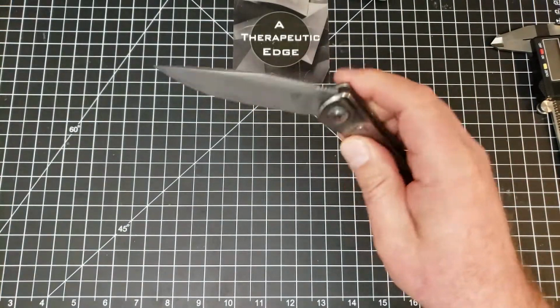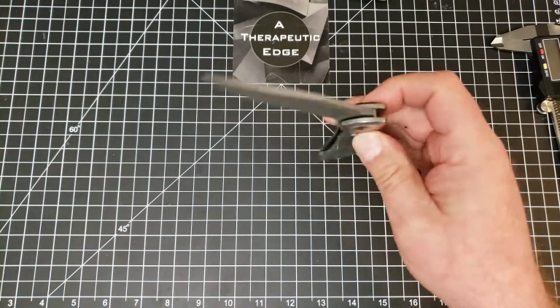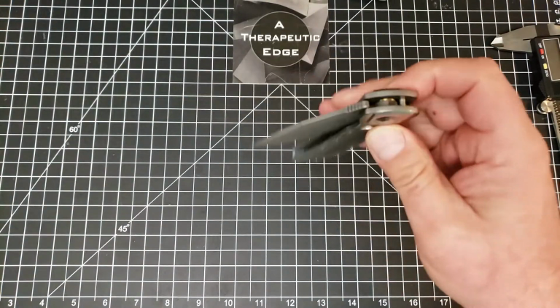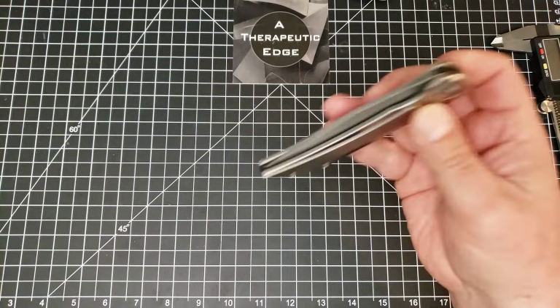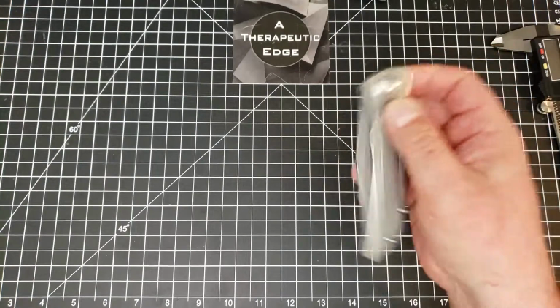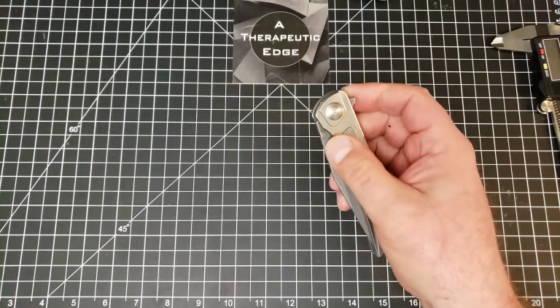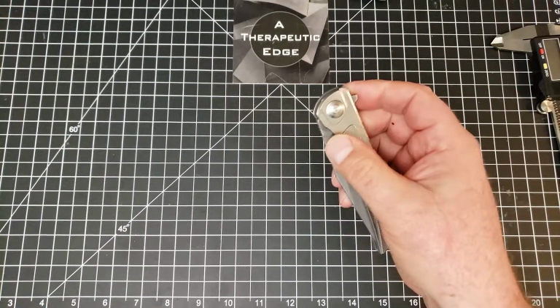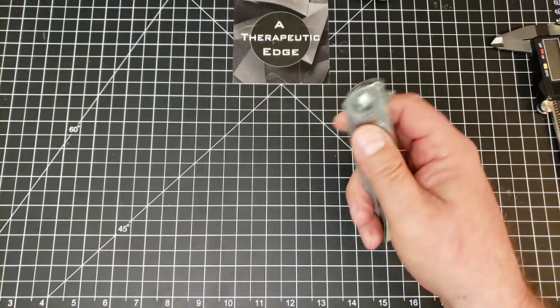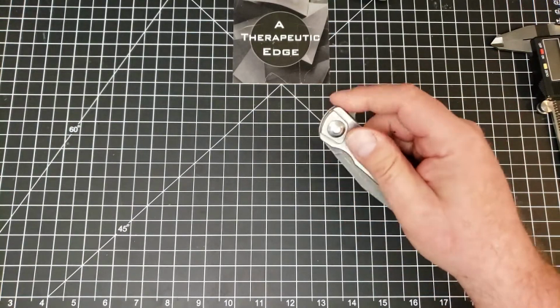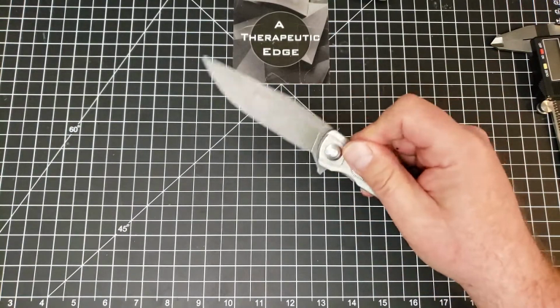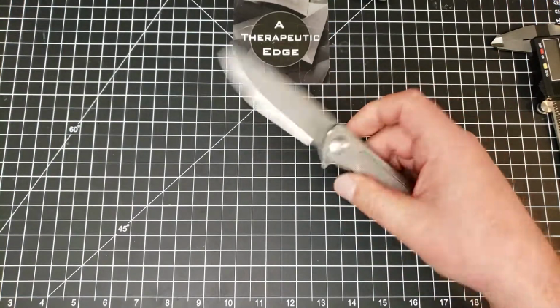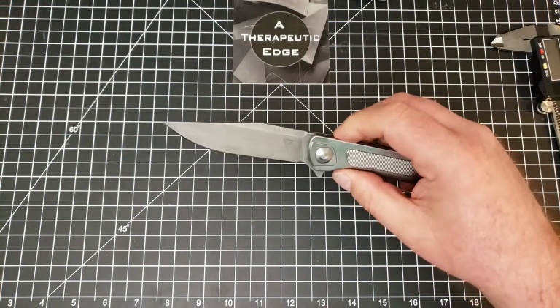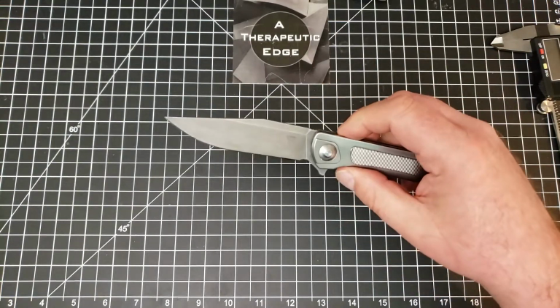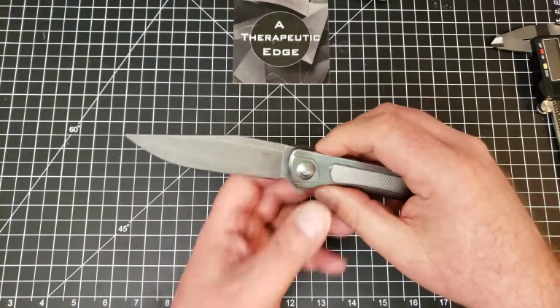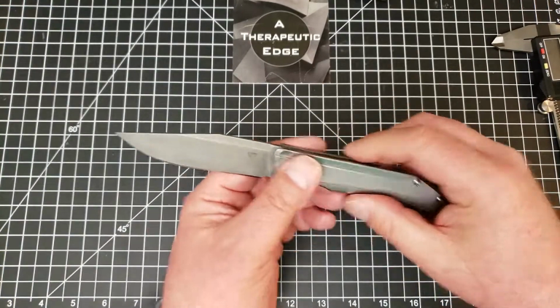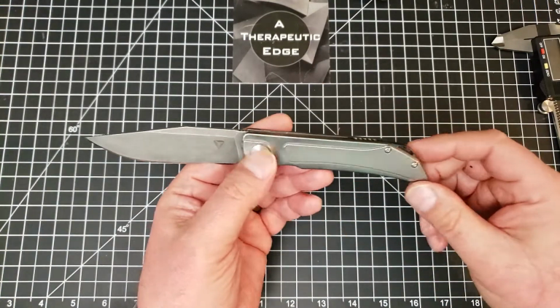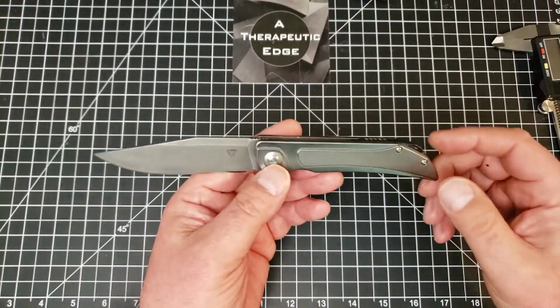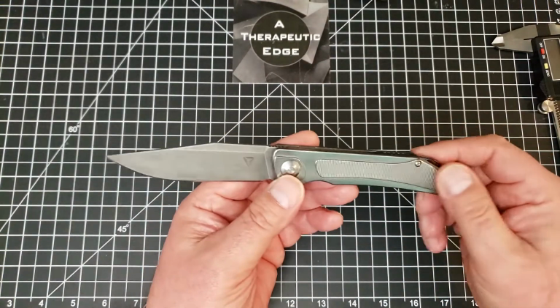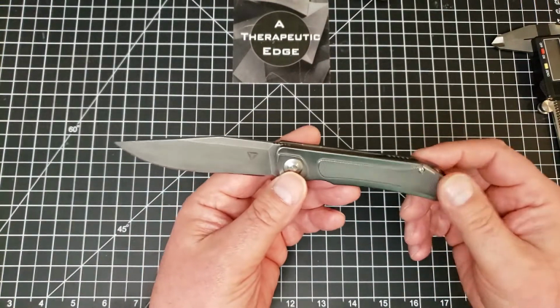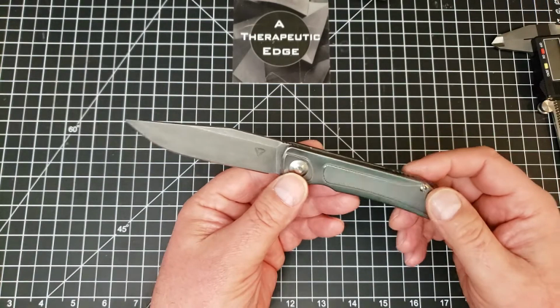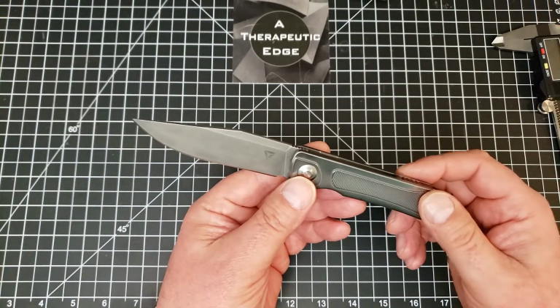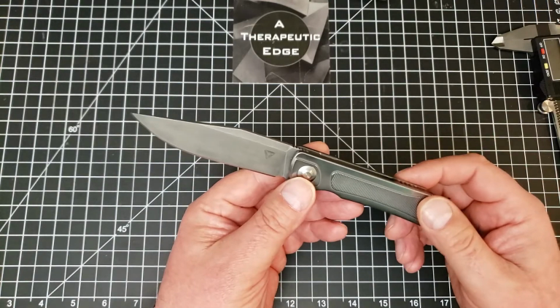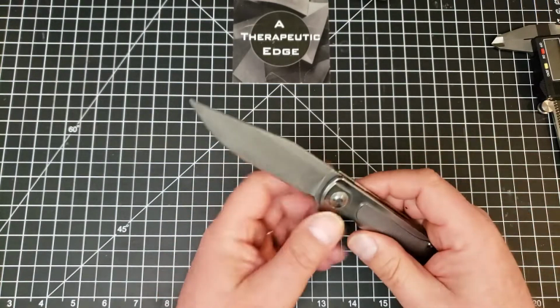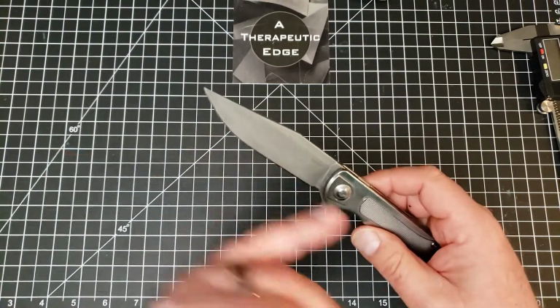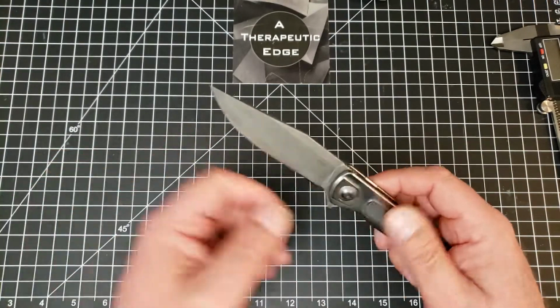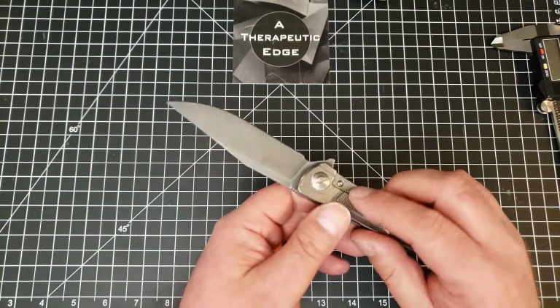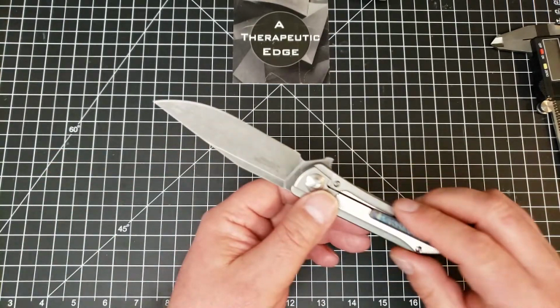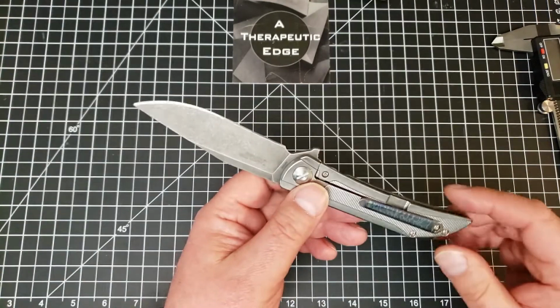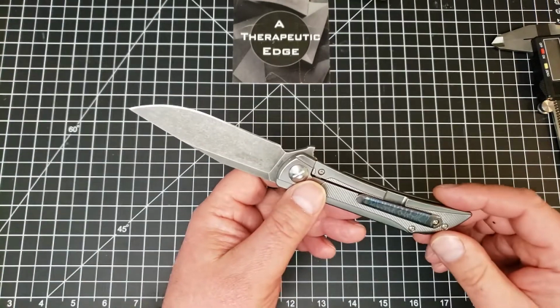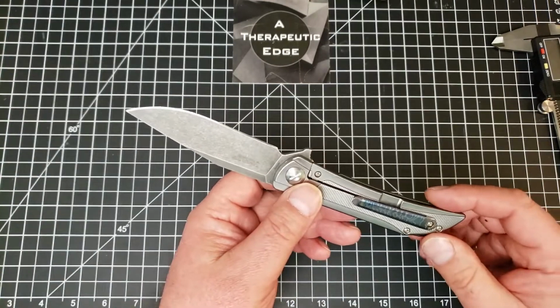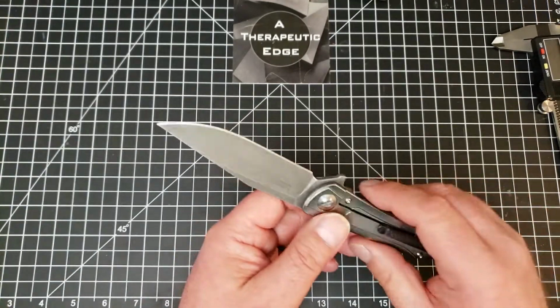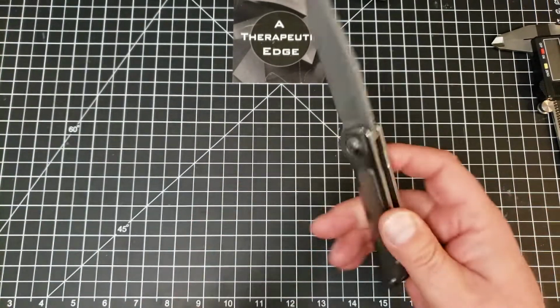I really like this knife. I liked it when I got it, but it was so beat up I didn't want to carry it, and now I love carrying it.